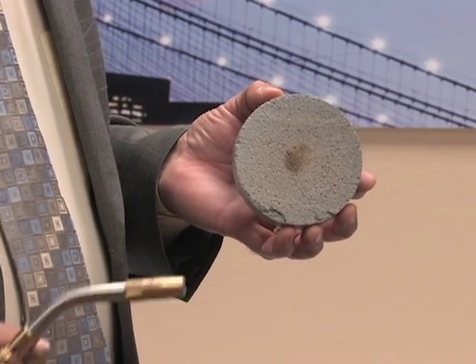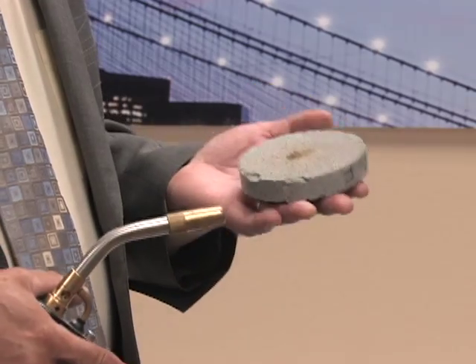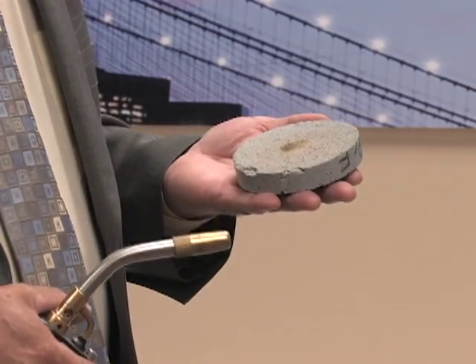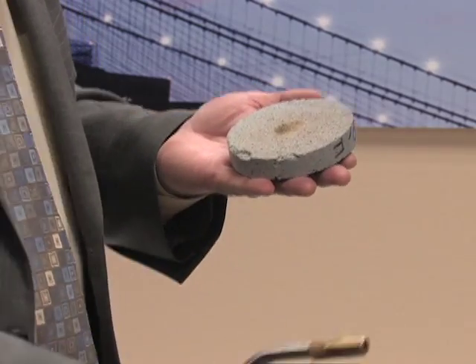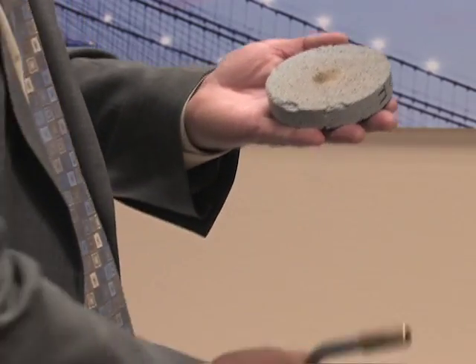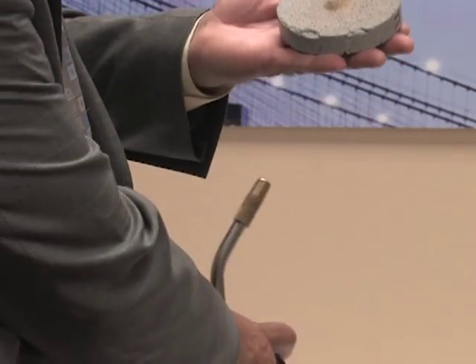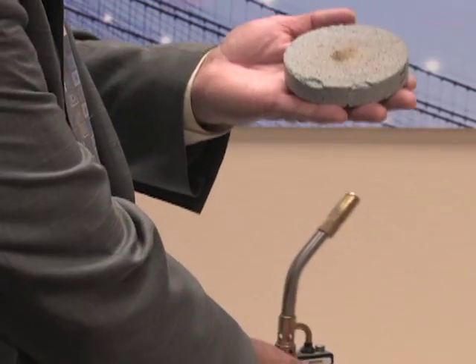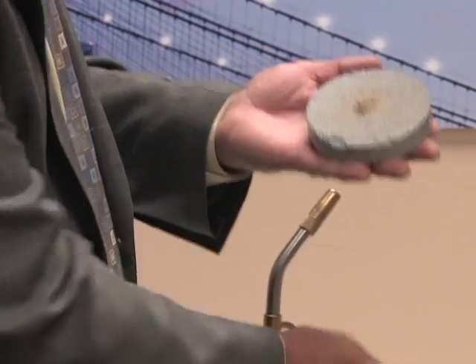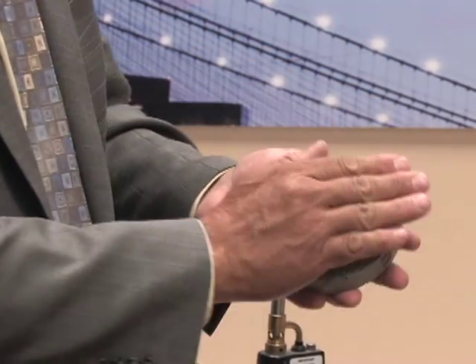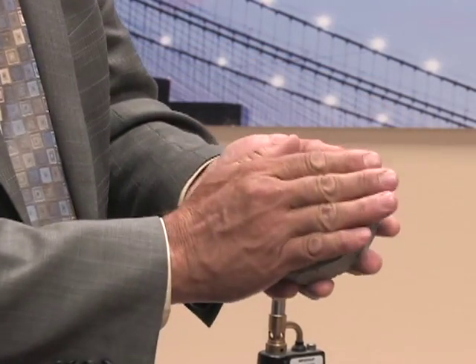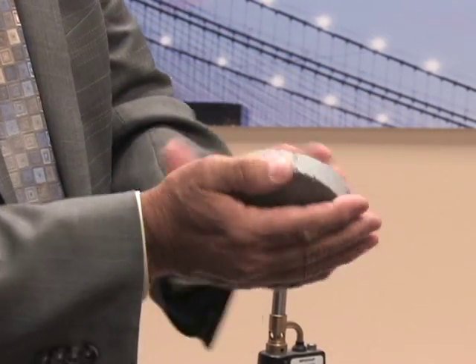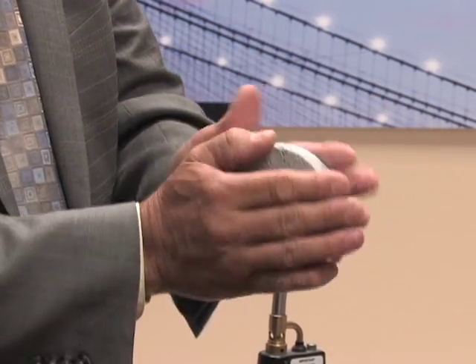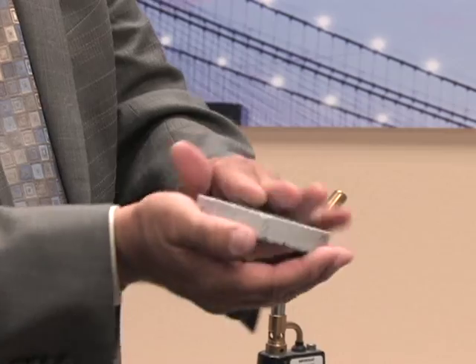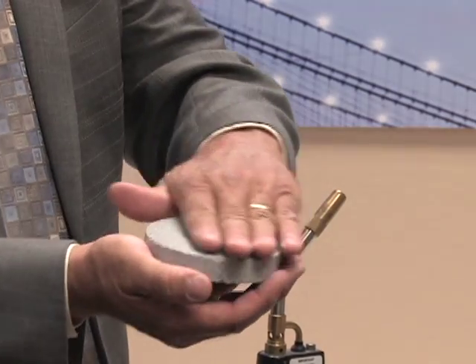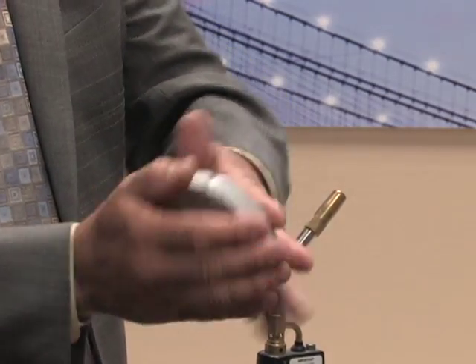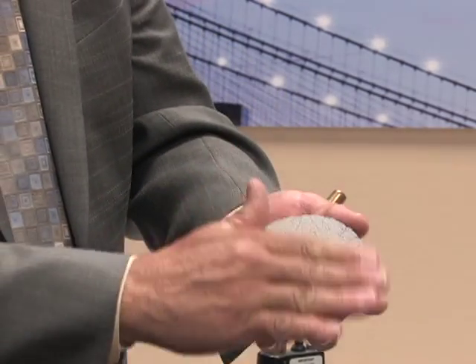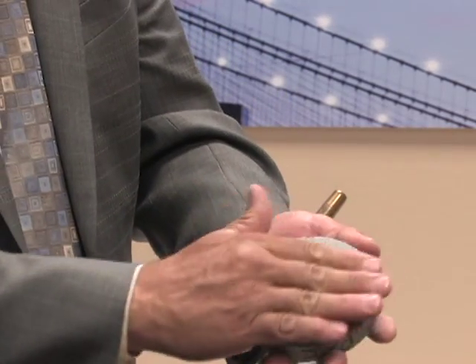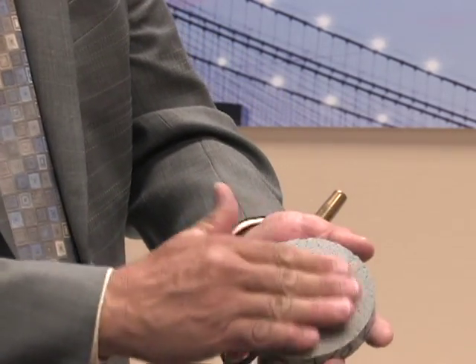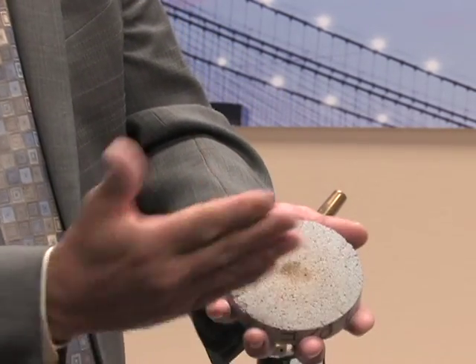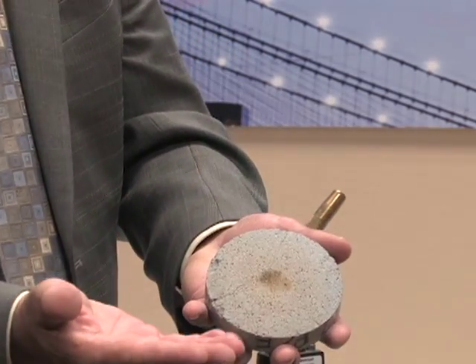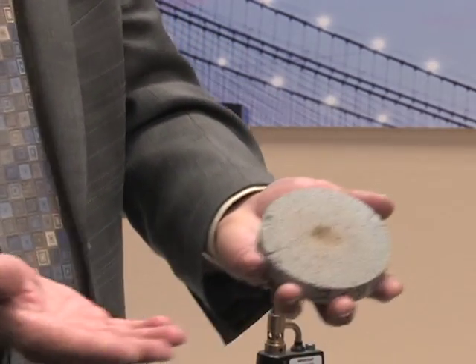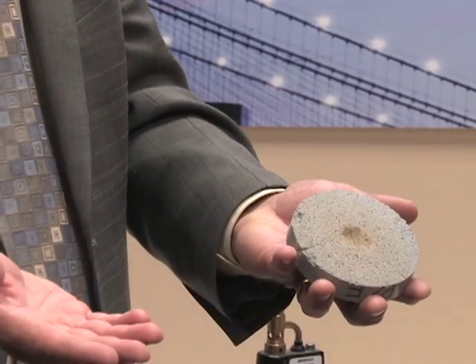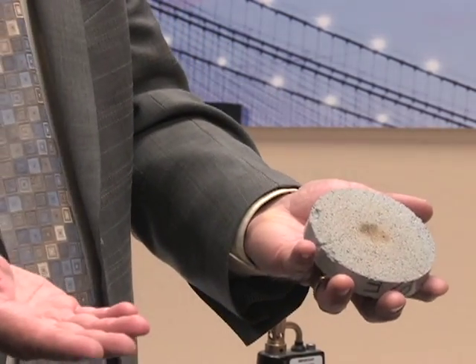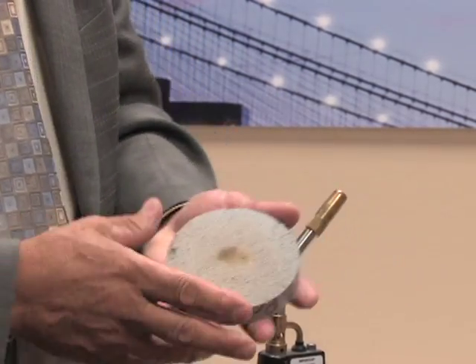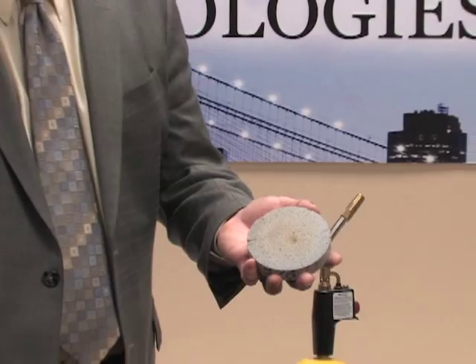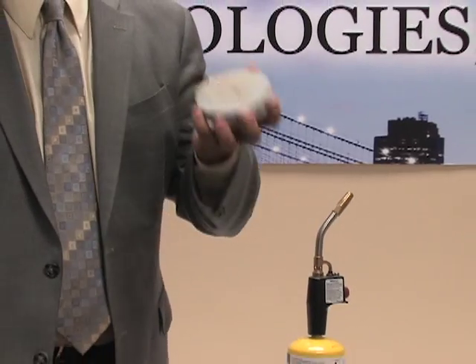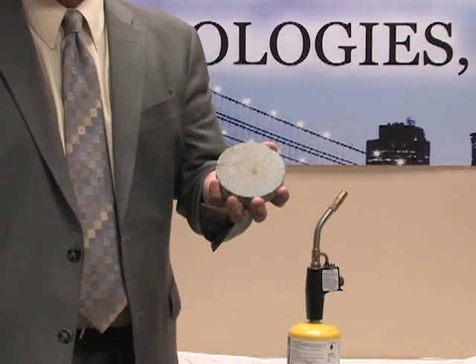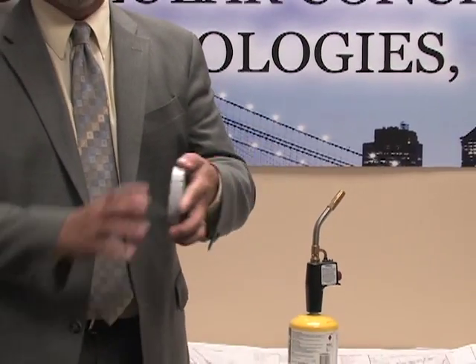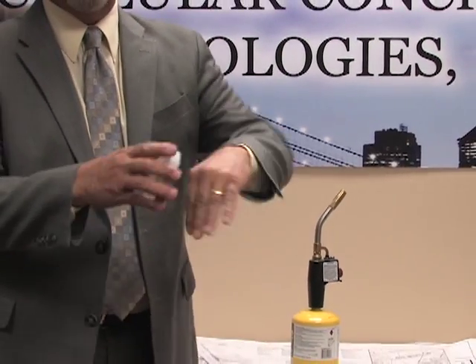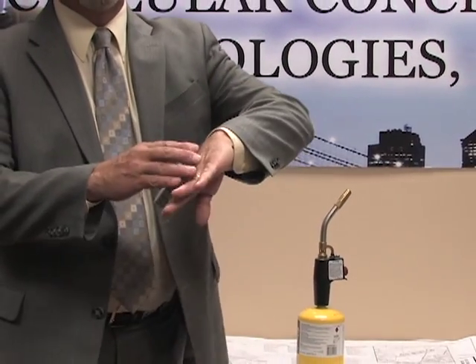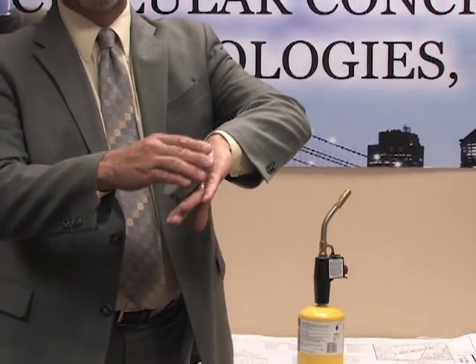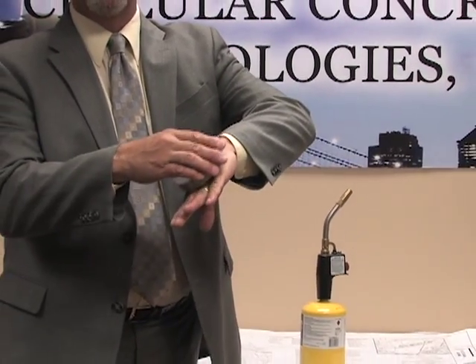This side where the heat was on — as you saw, I heated it up to many thousand degrees. And as it sits here in my hand, it's cooling off. This is already eliminated; the heat is already dissipated from here at the bottom — still cool.